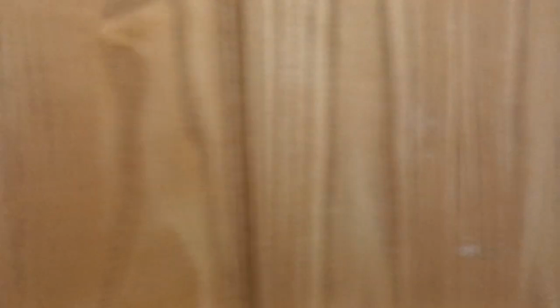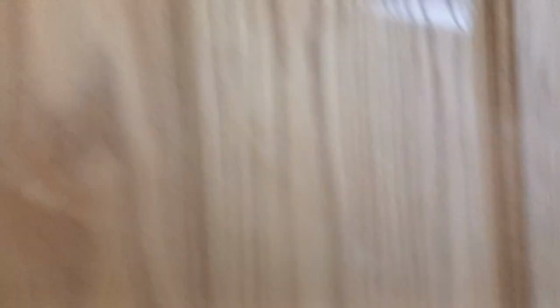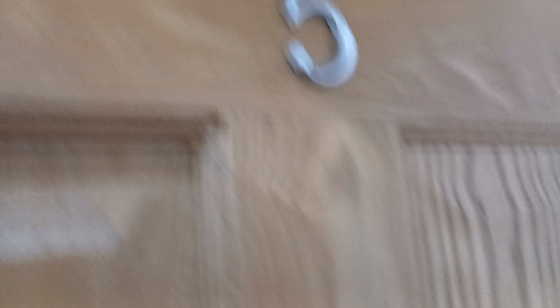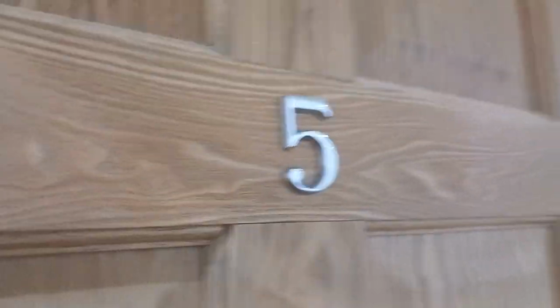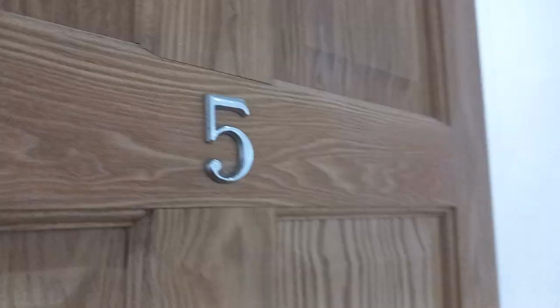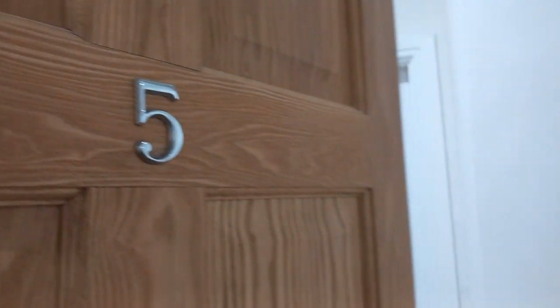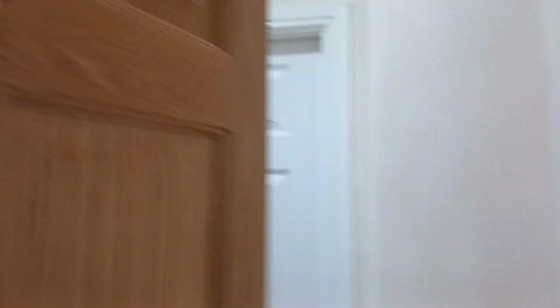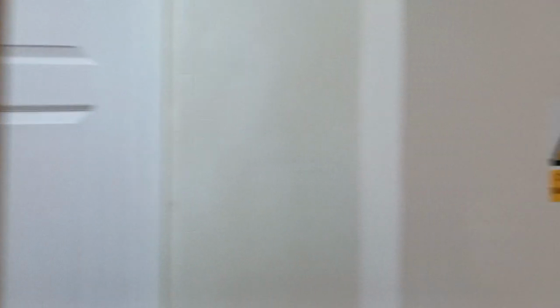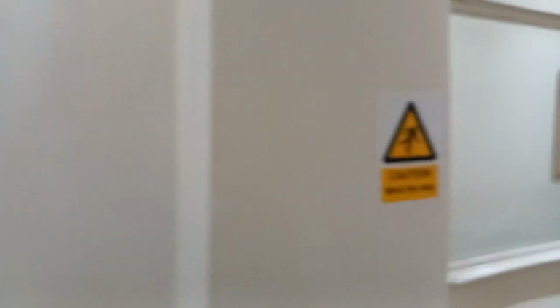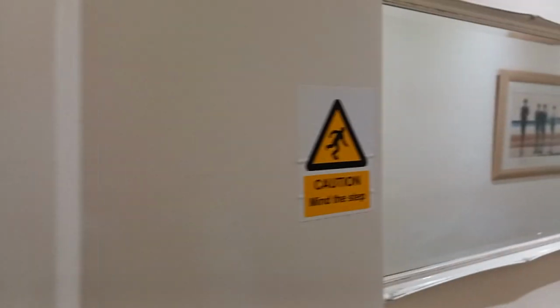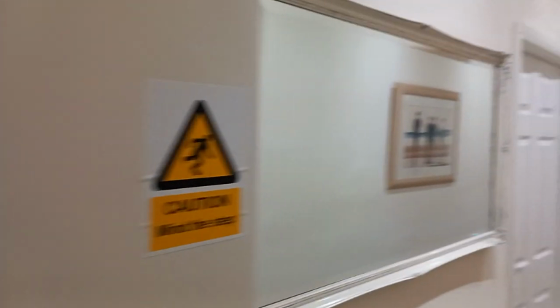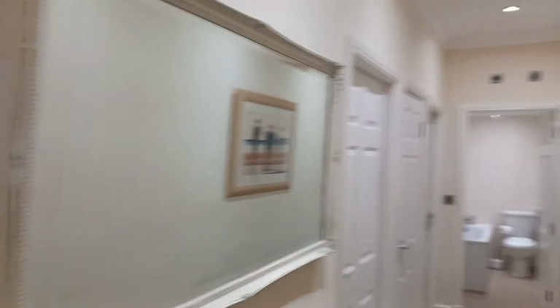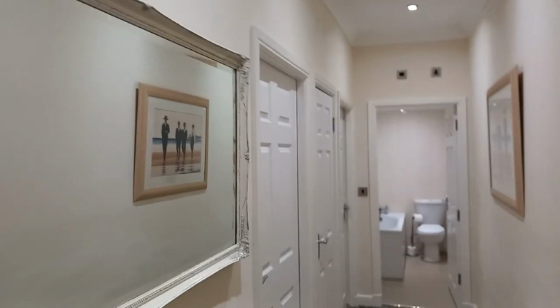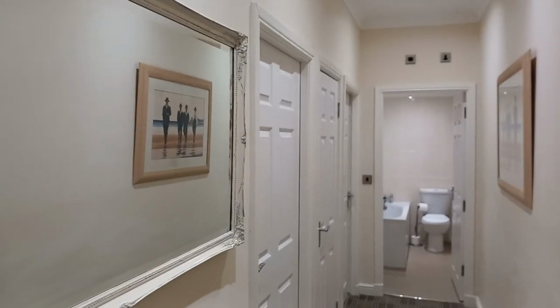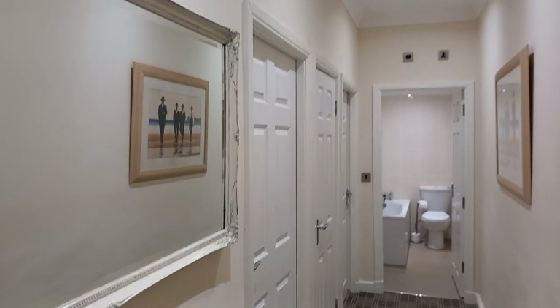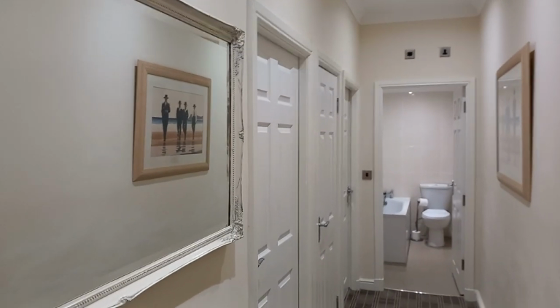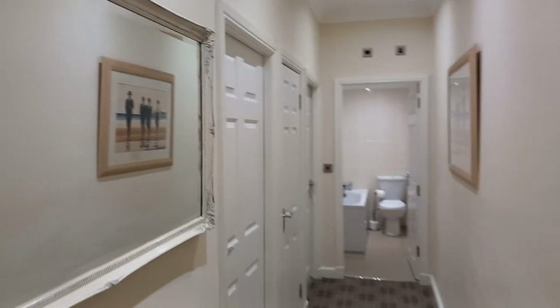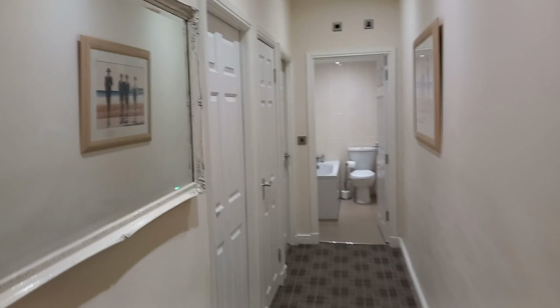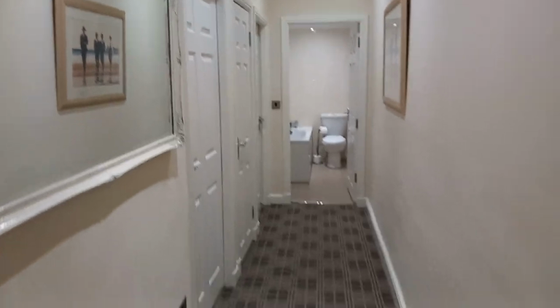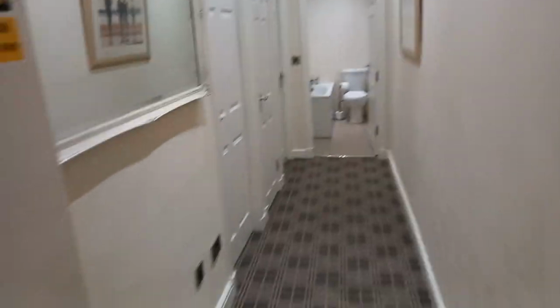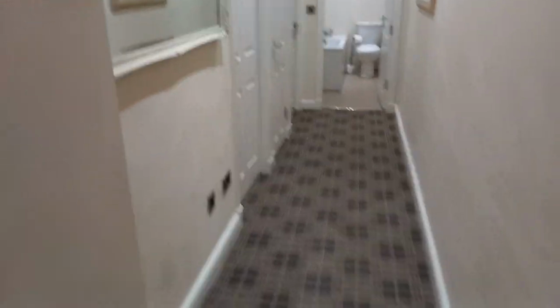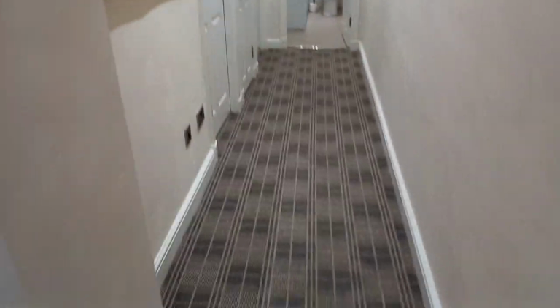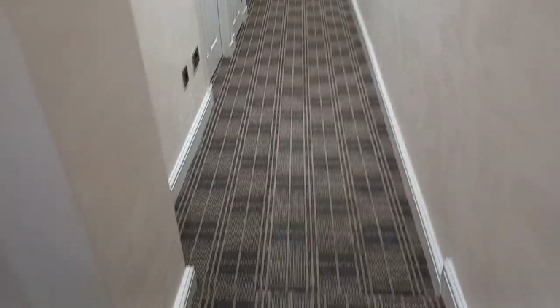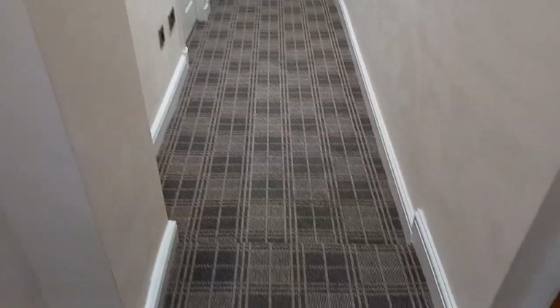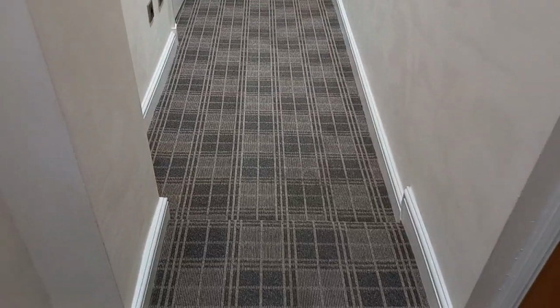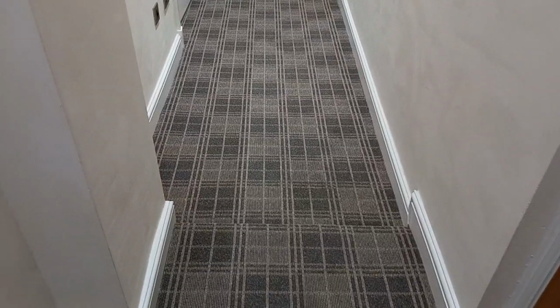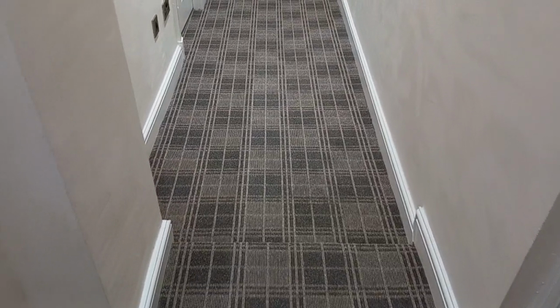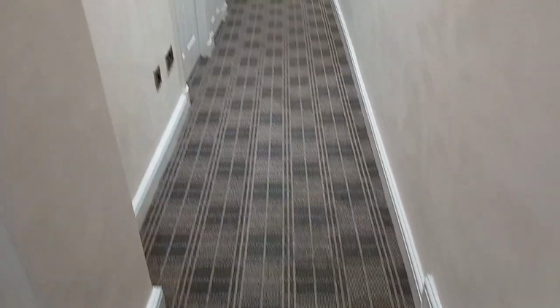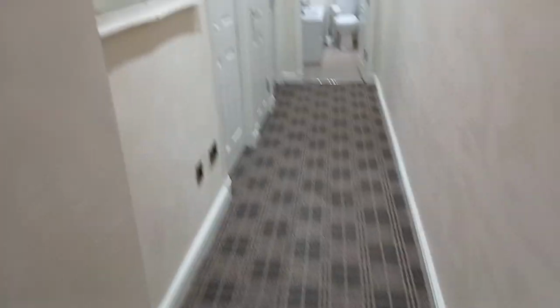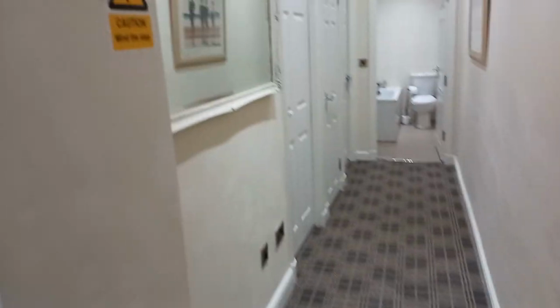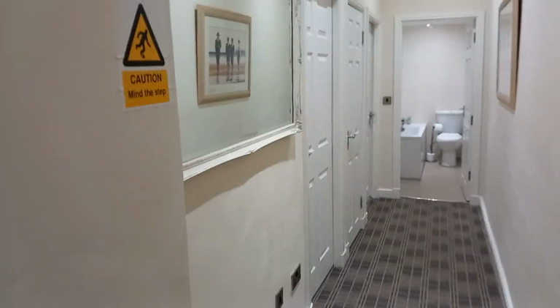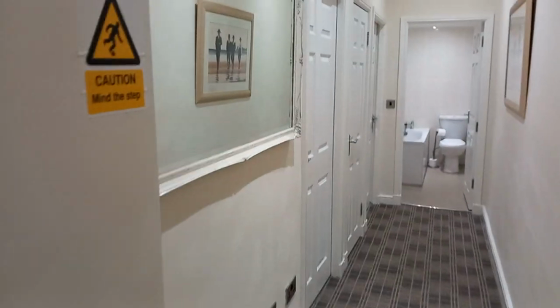Here we are into apartment 5. Here we have a nice hallway. I just need to point out to you there is a little slight step there, so do please mind the step.